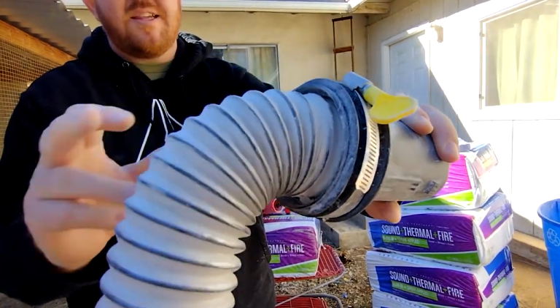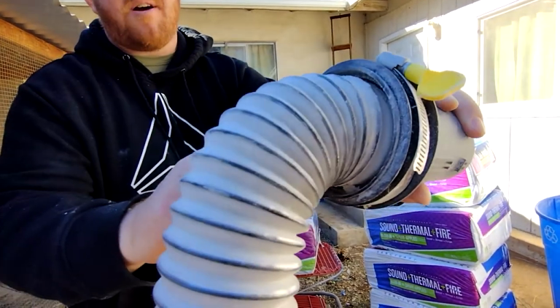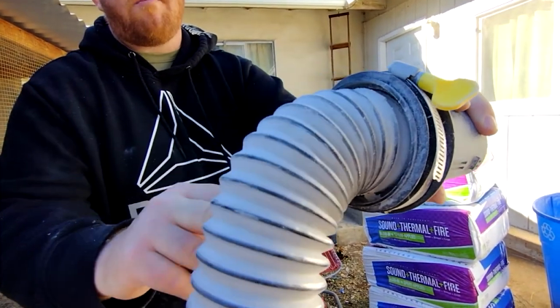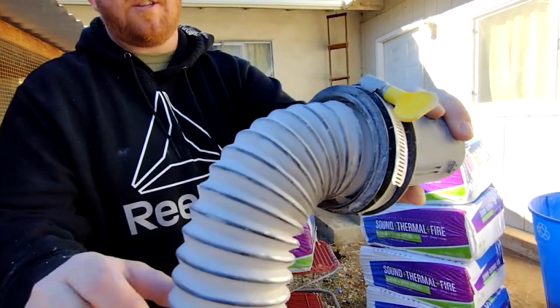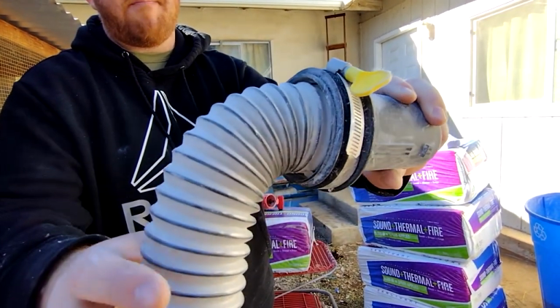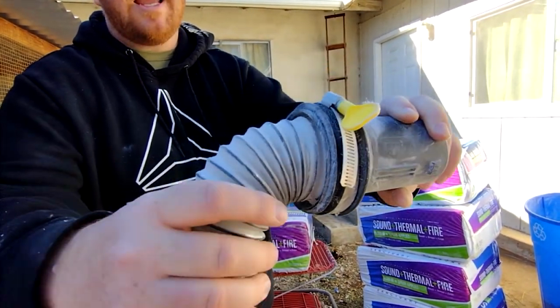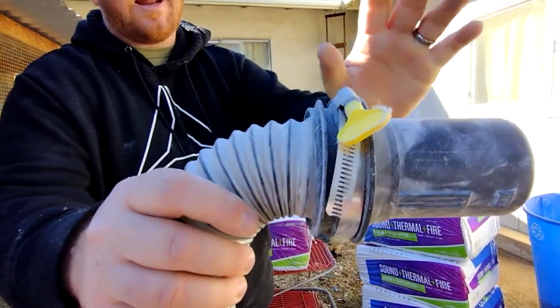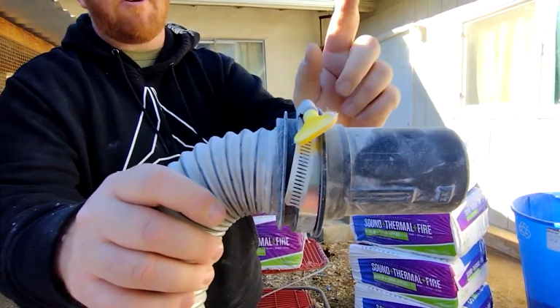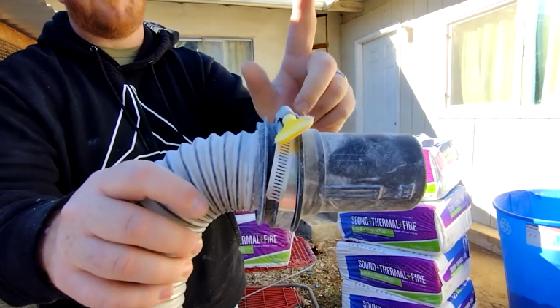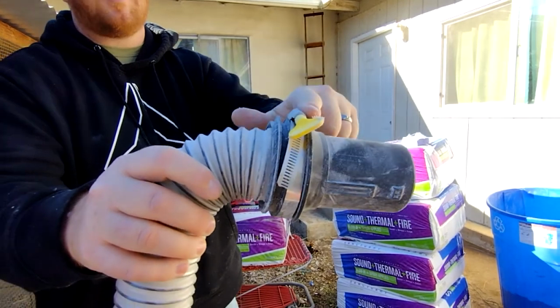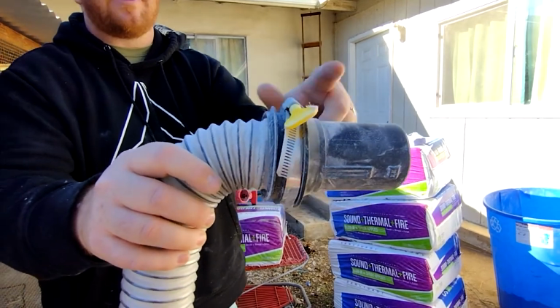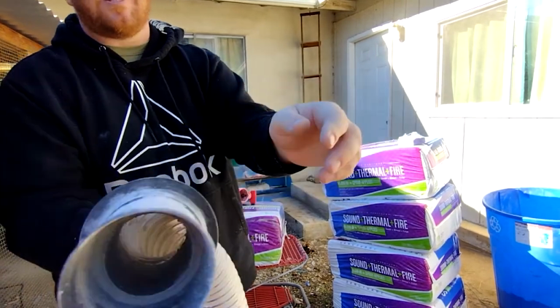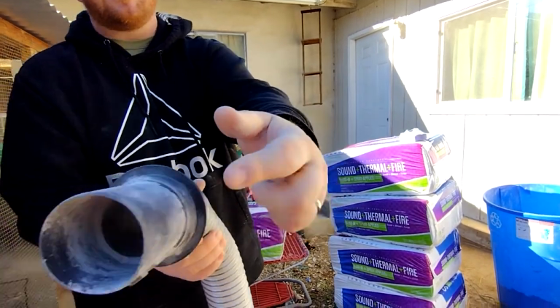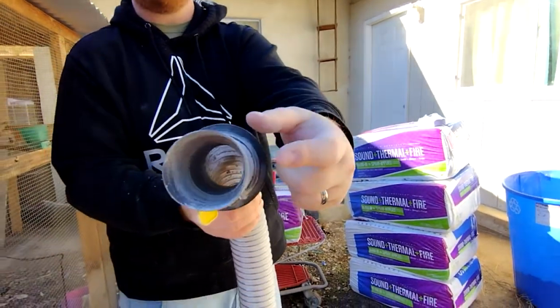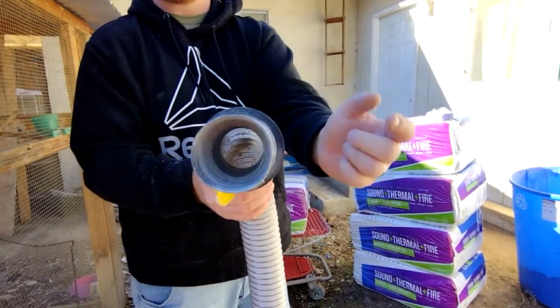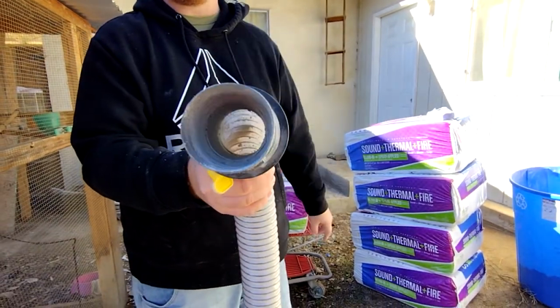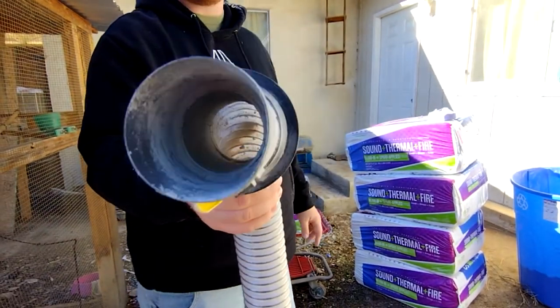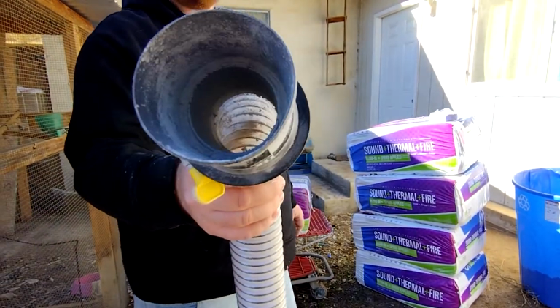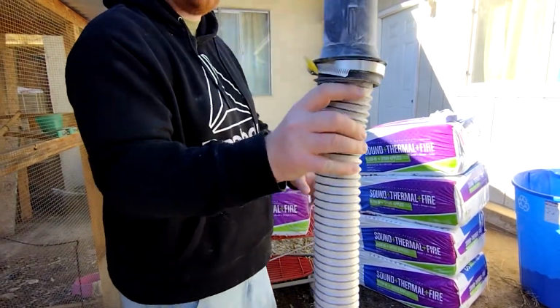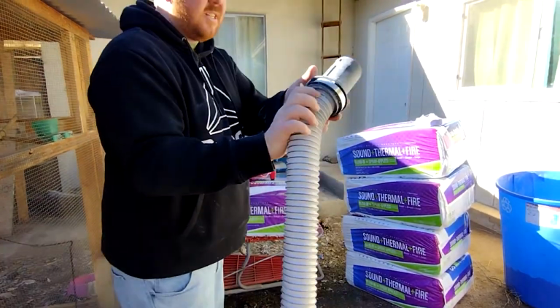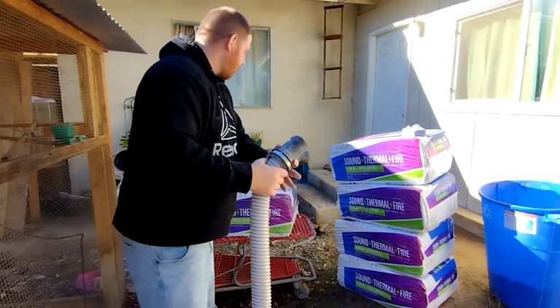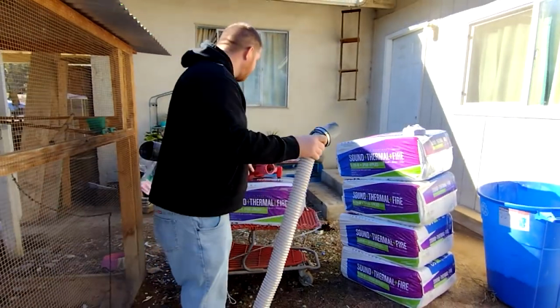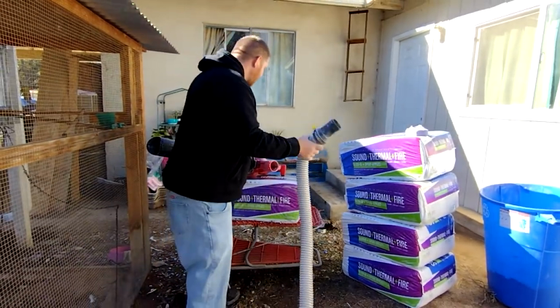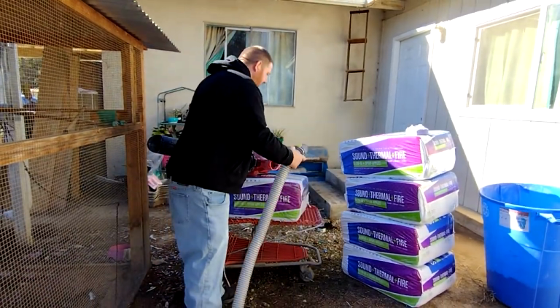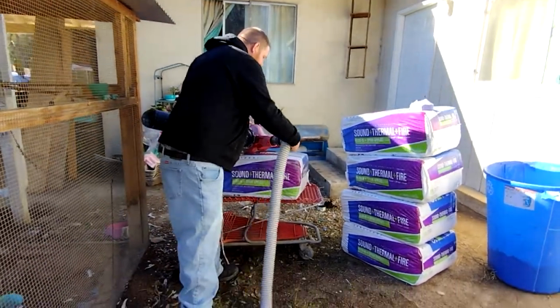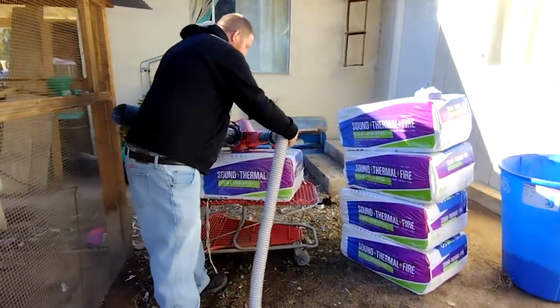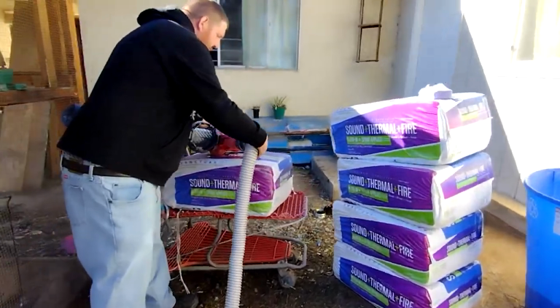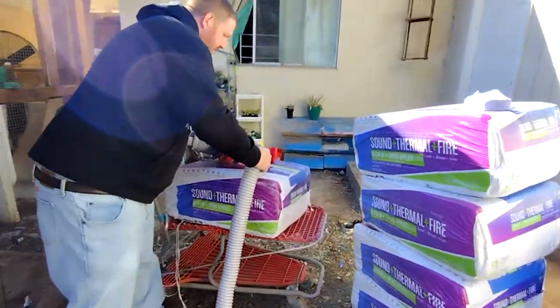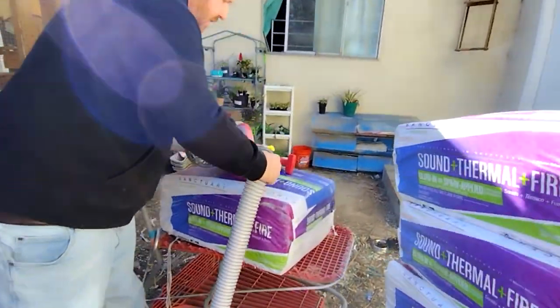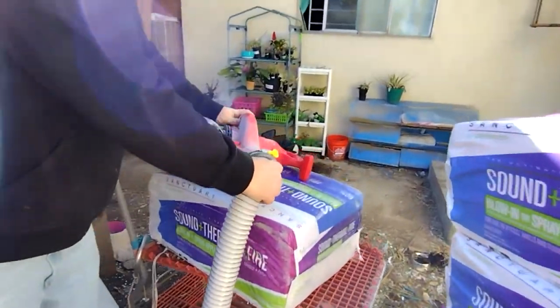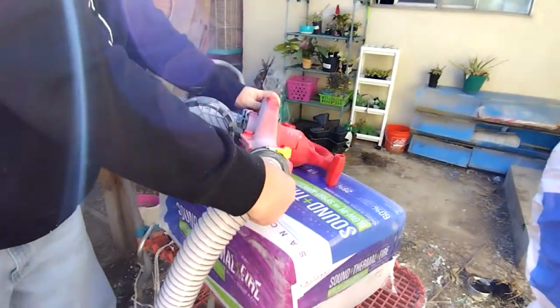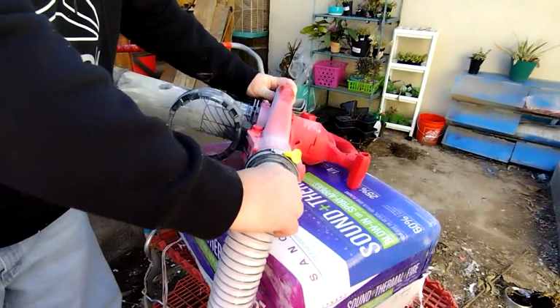This is the part that normally goes on to the bag, and I secured everything with a hose clamp. Inside I've got some duct tape to seal the gap and hold it tight. That just connects to the output of the vacuum — it just slides in and doesn't go anywhere.